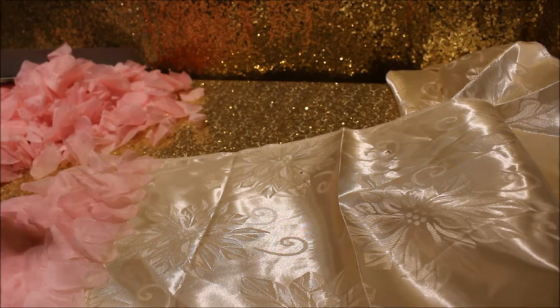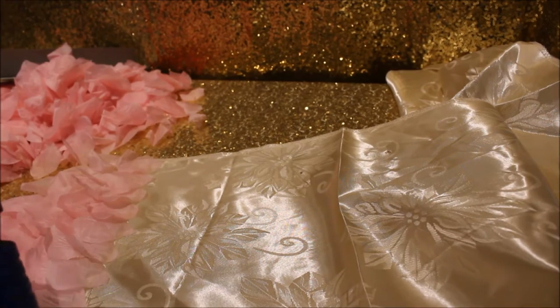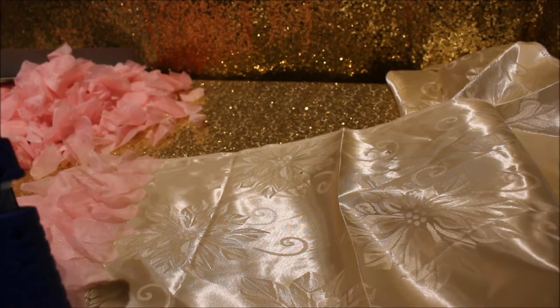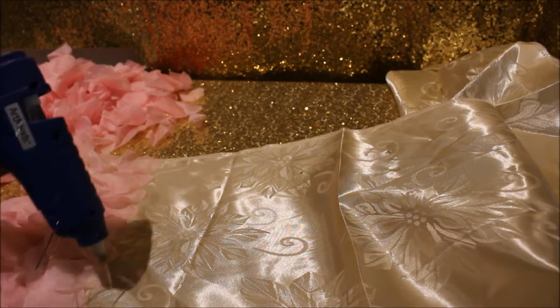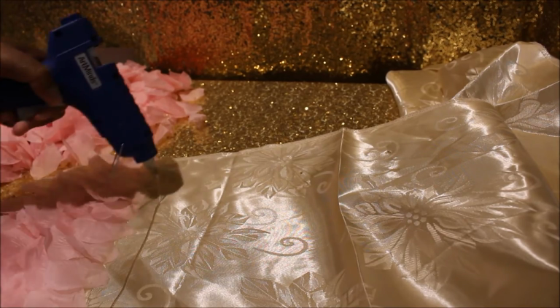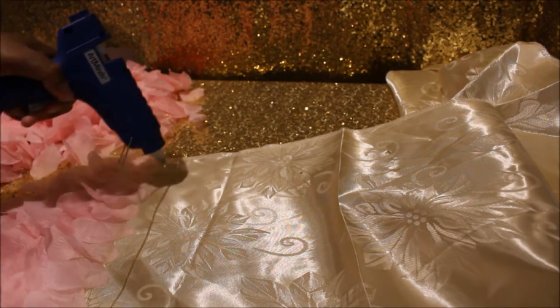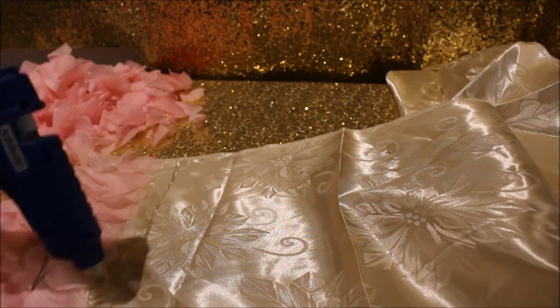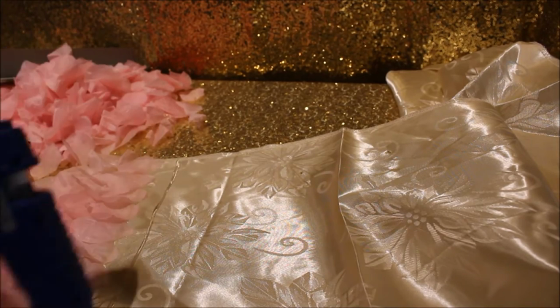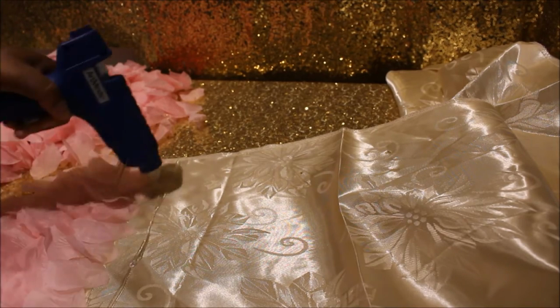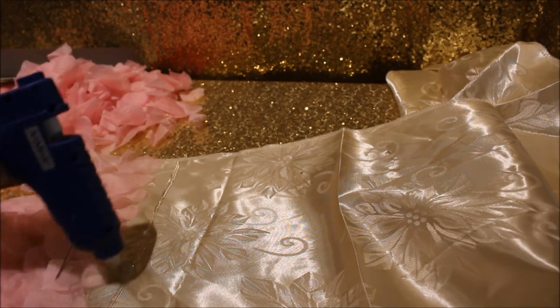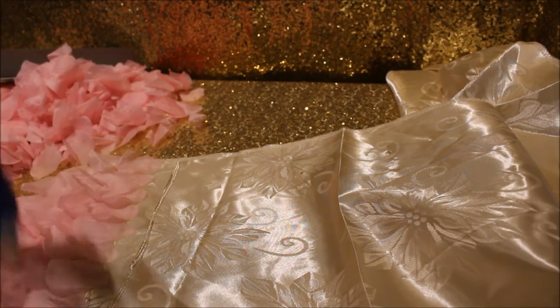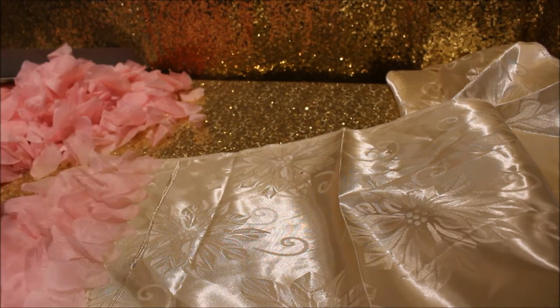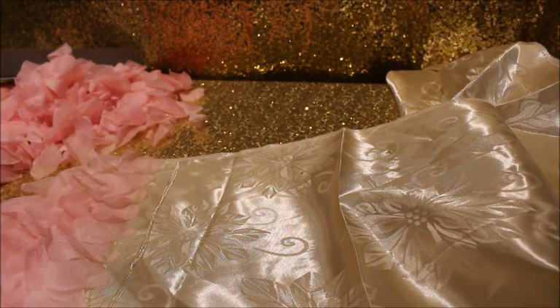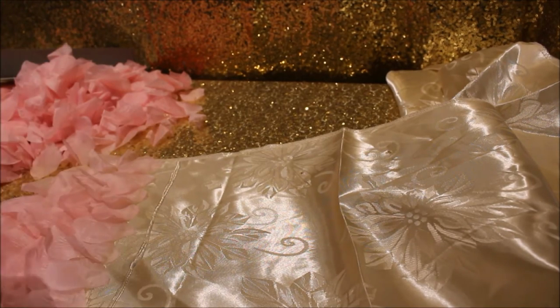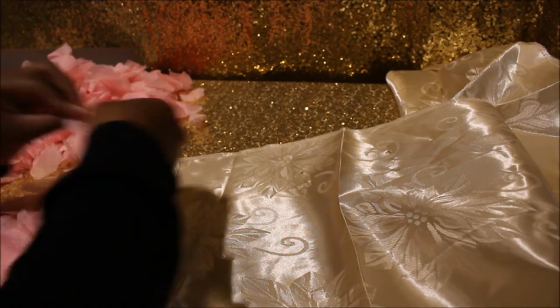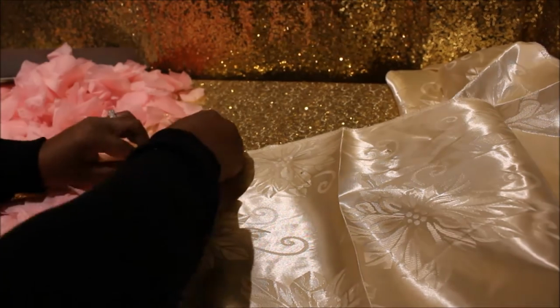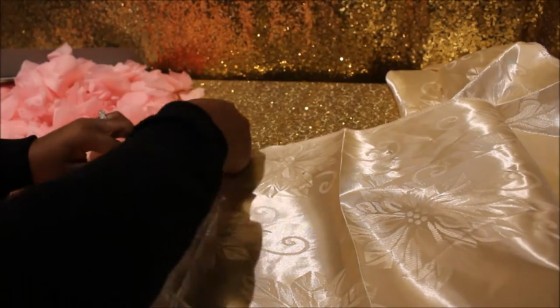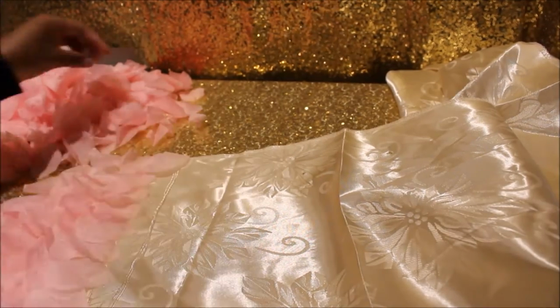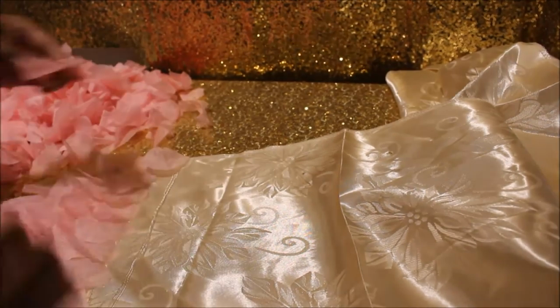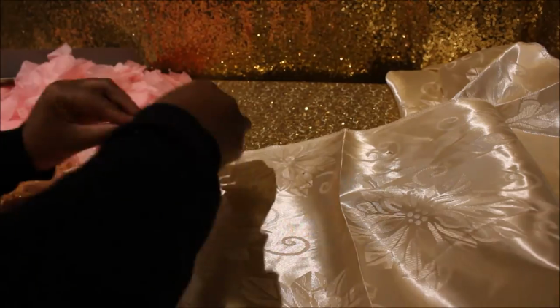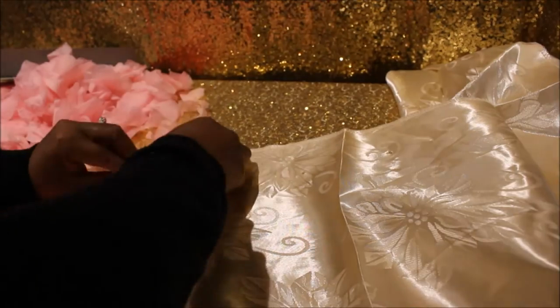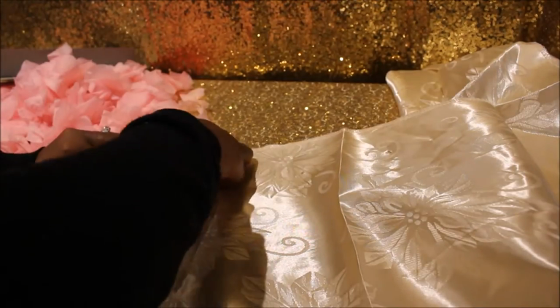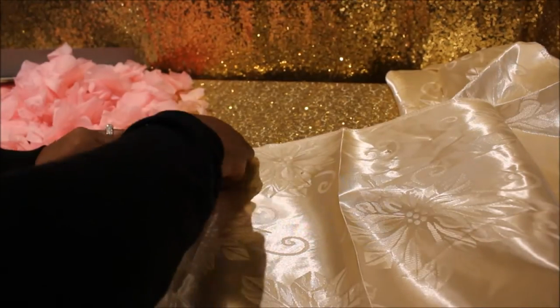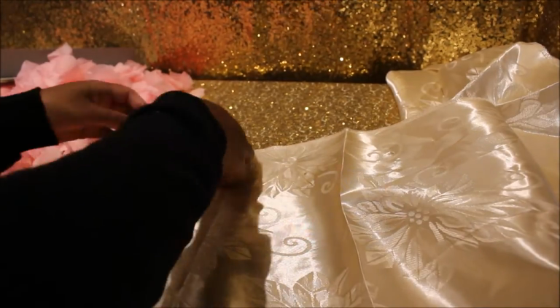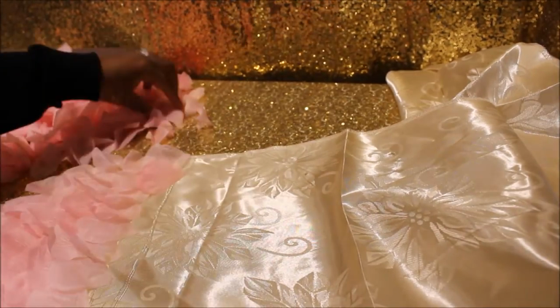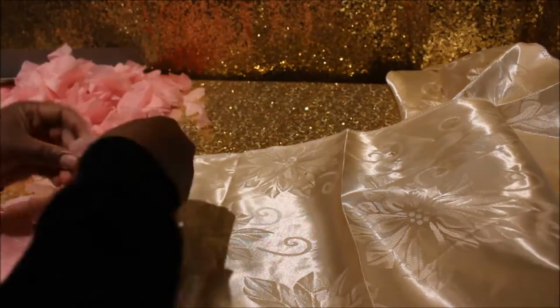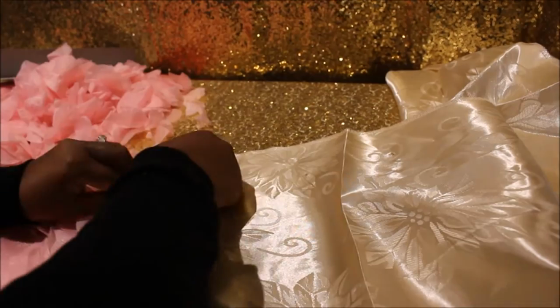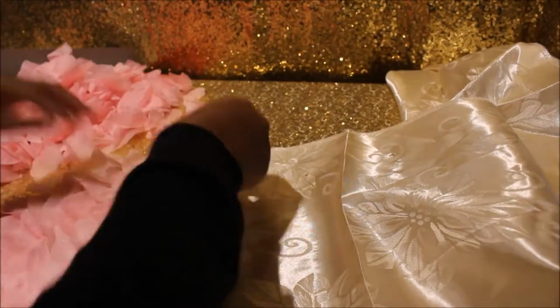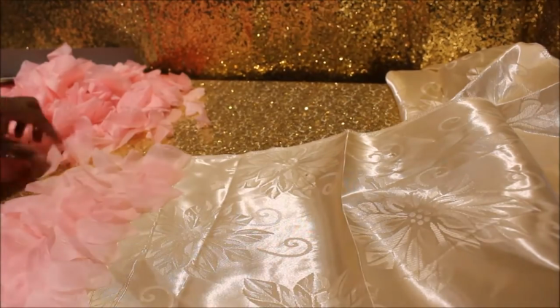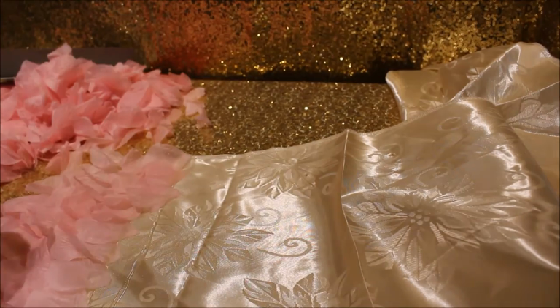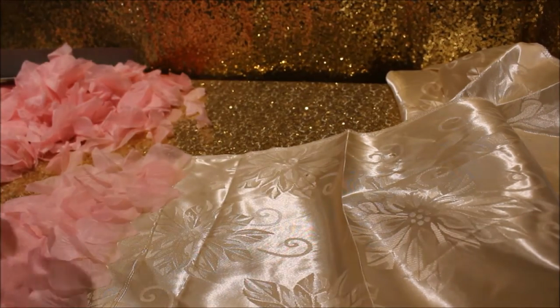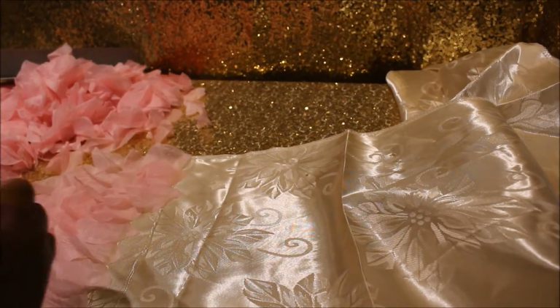You can also use a tablecloth to do this DIY. Of course you're going to need more petals, and it's going to take a lot more time, but it's going to be even more beautiful.